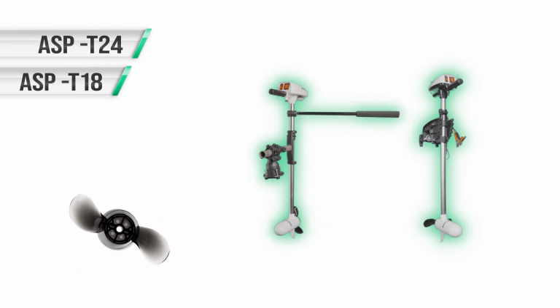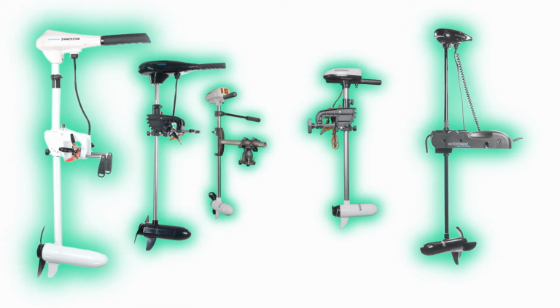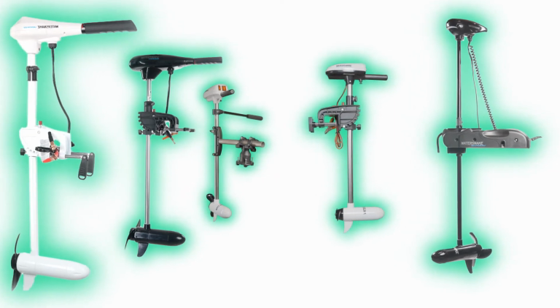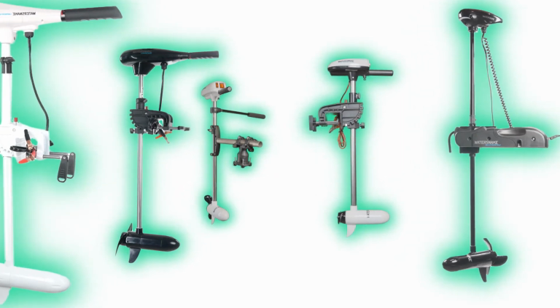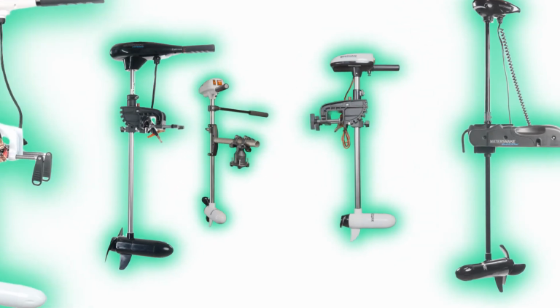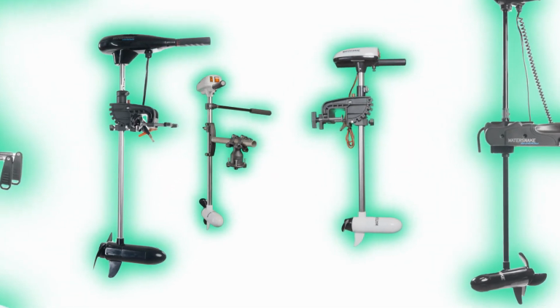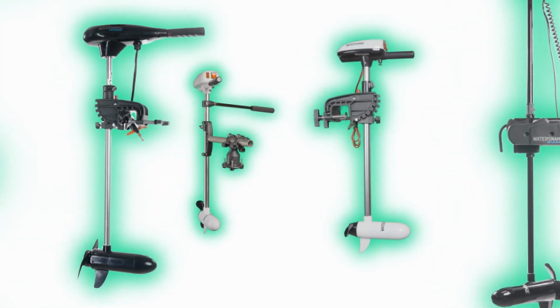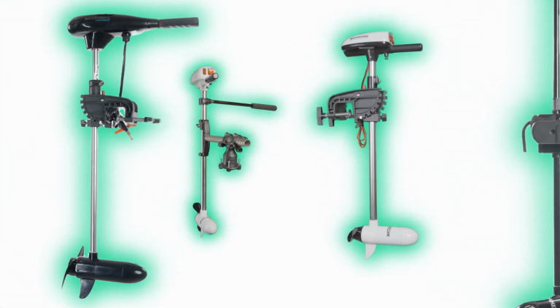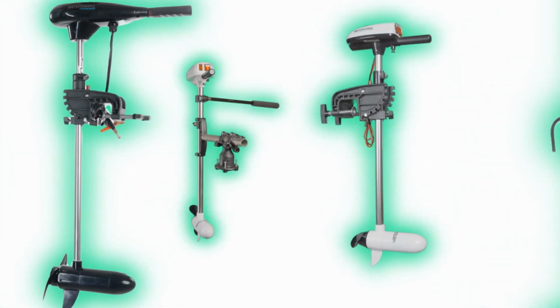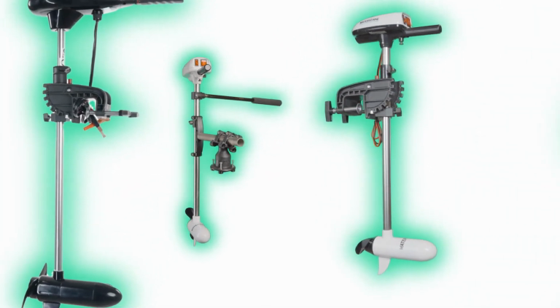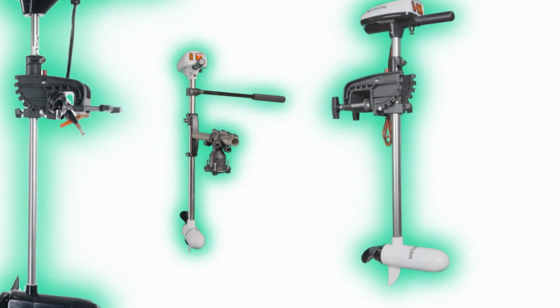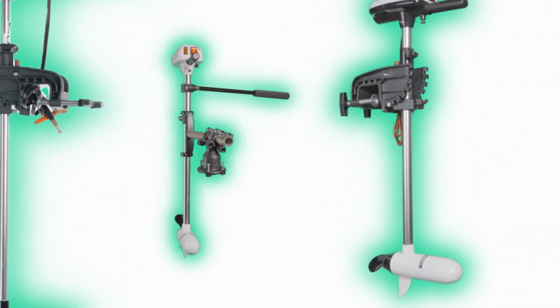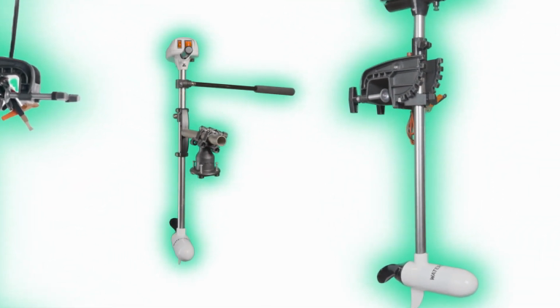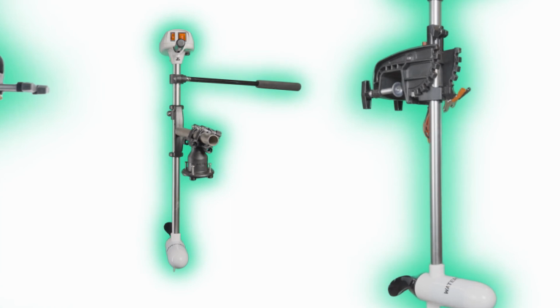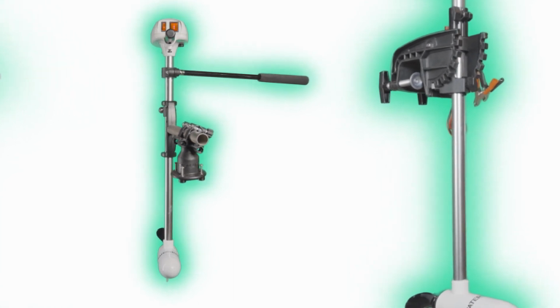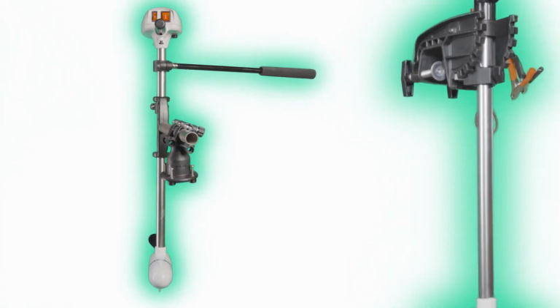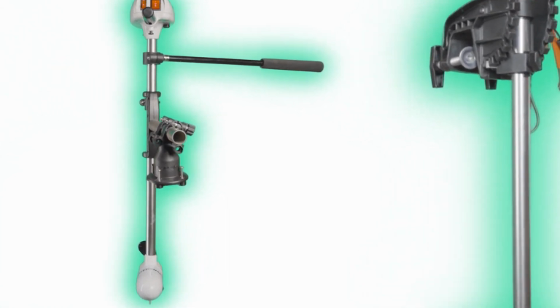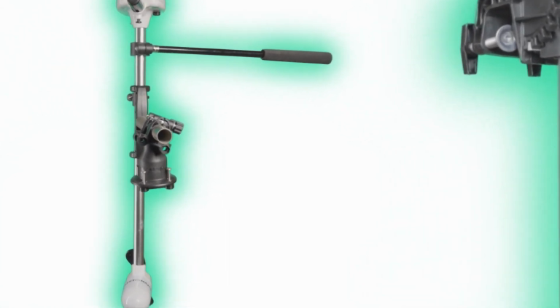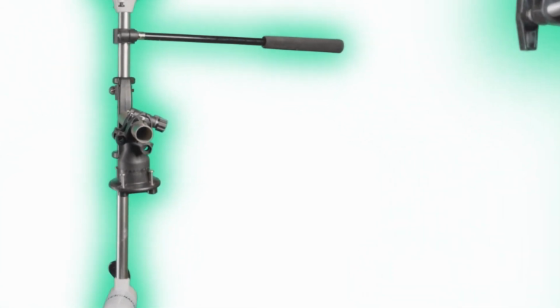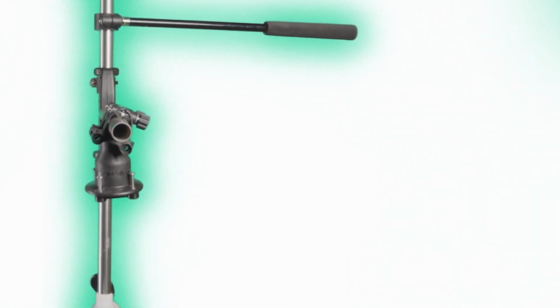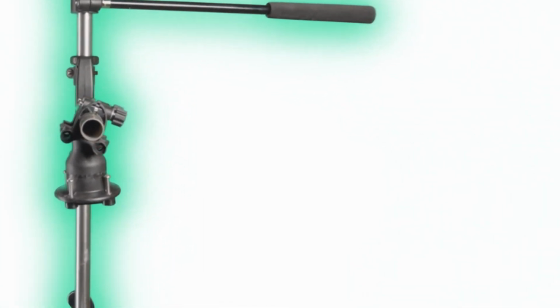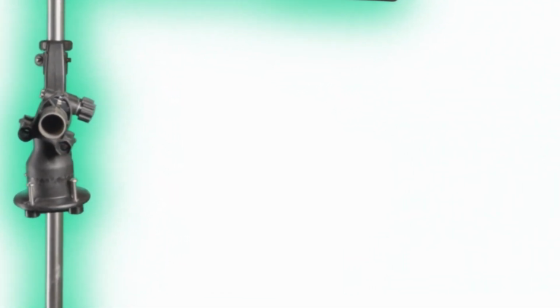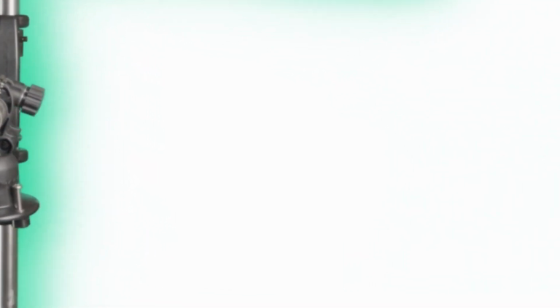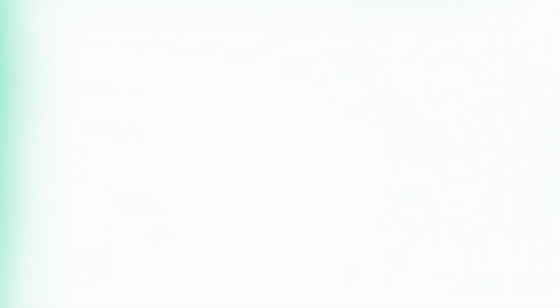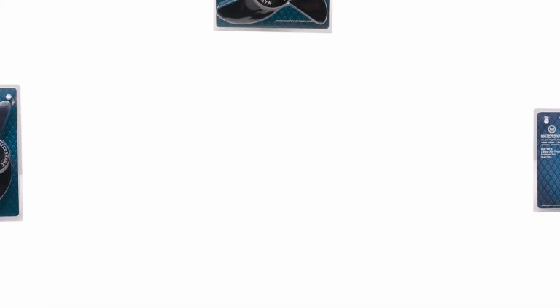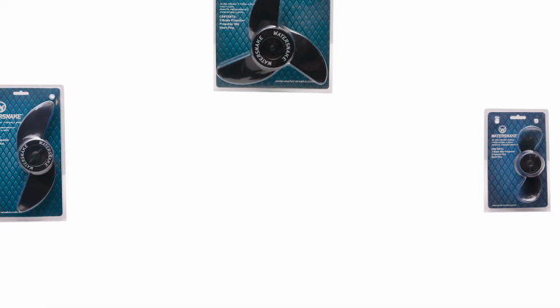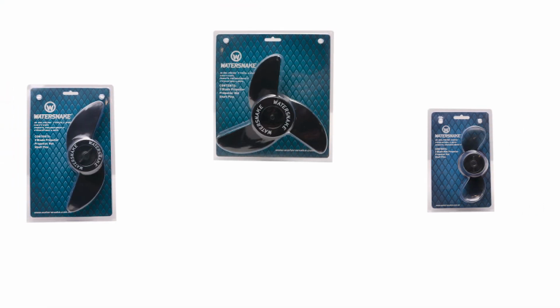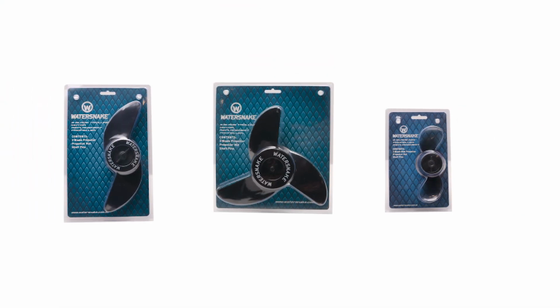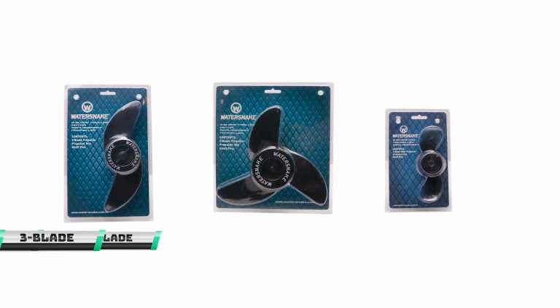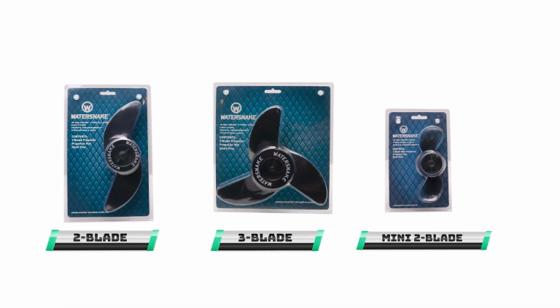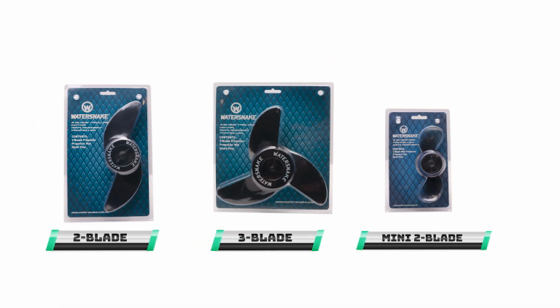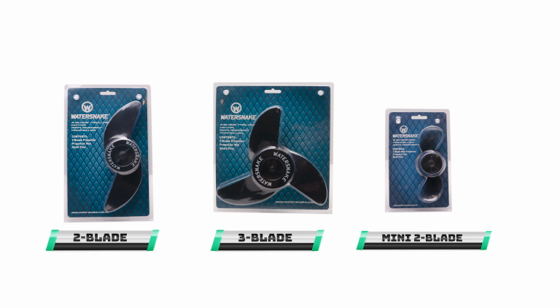No matter which WaterSnake motor you have, there is a replacement propeller kit for you. Grab a spare today and never miss a day on the water.